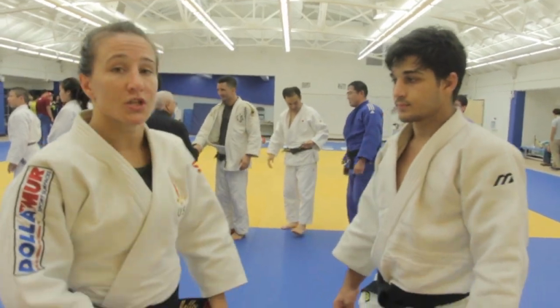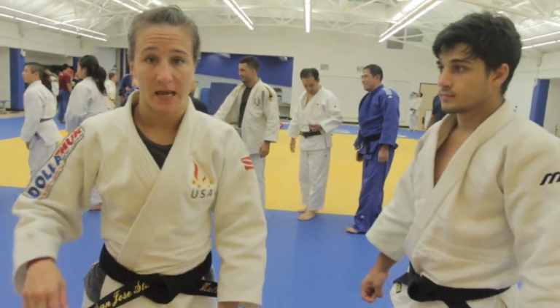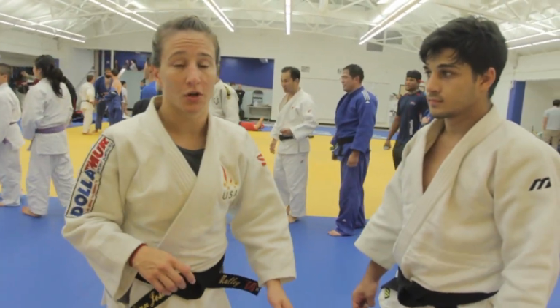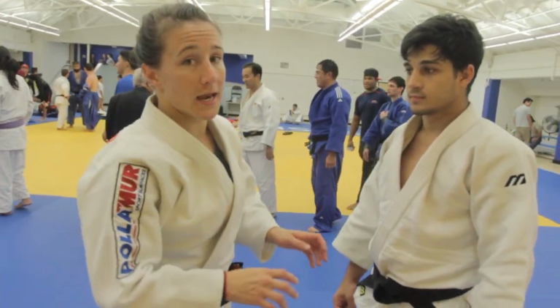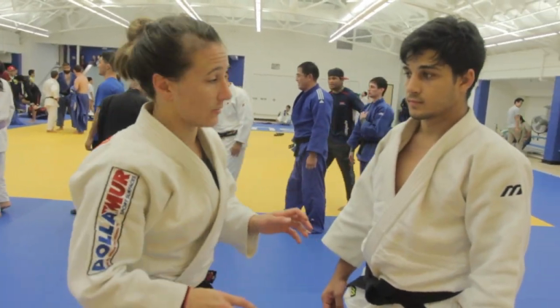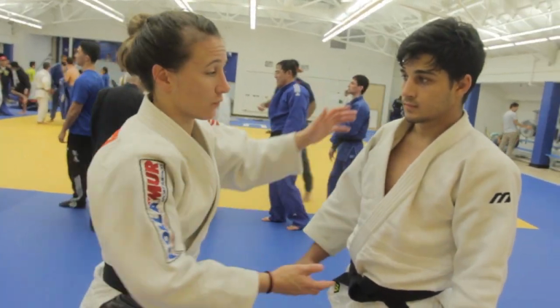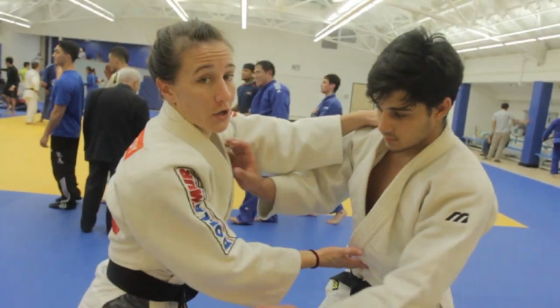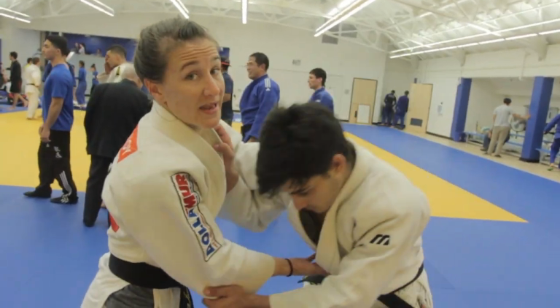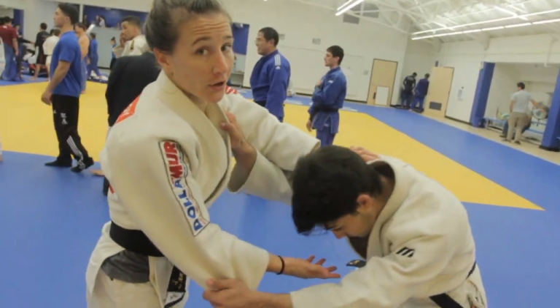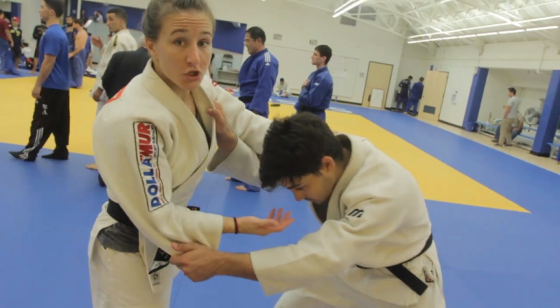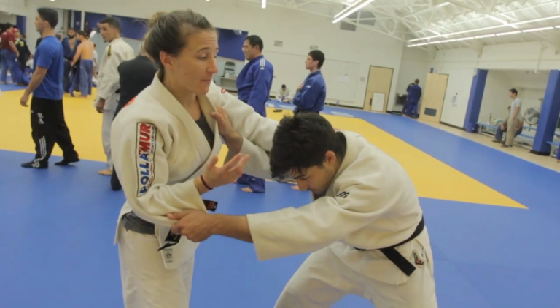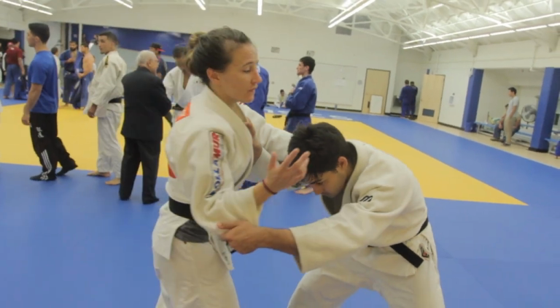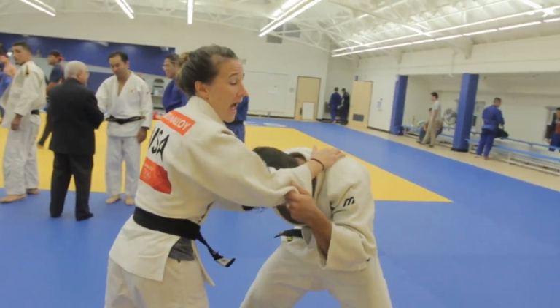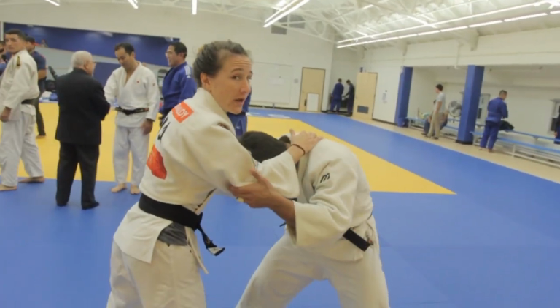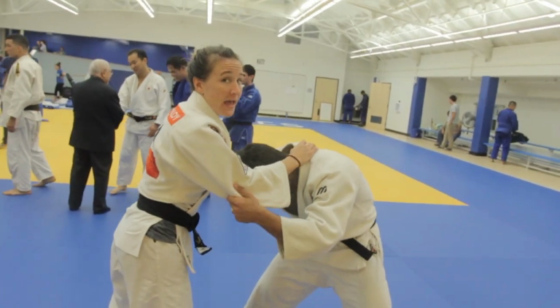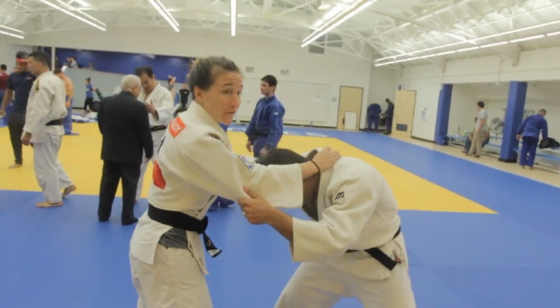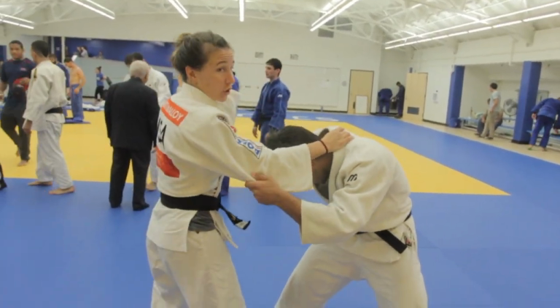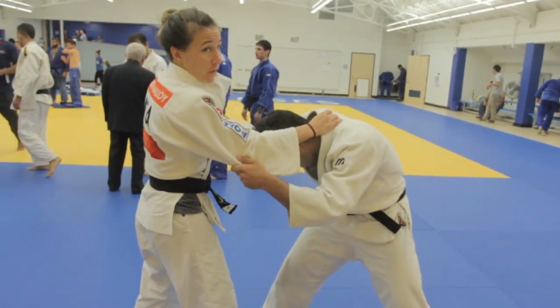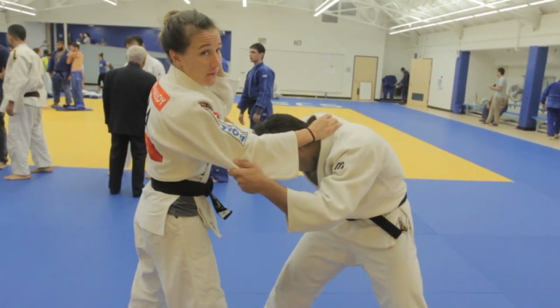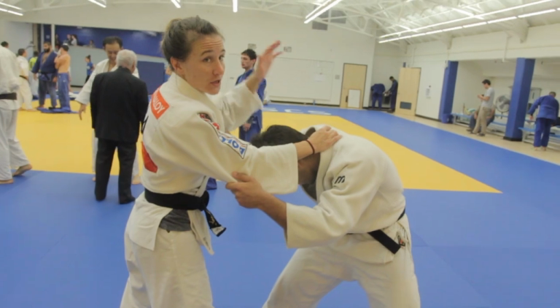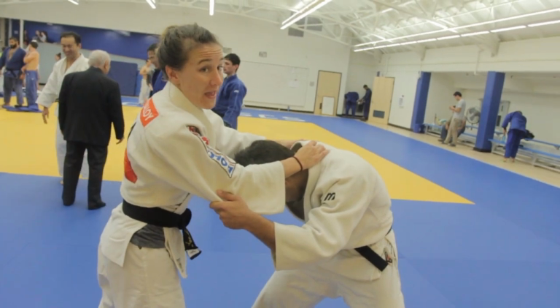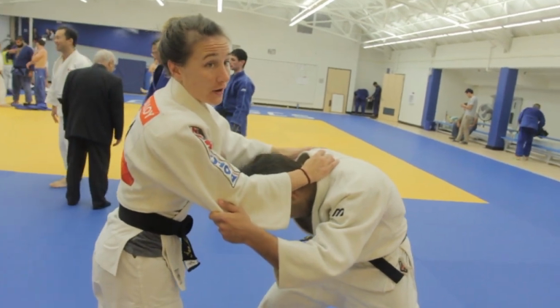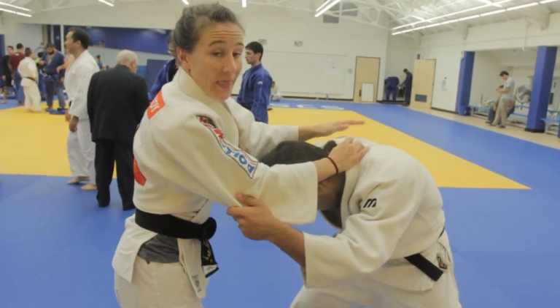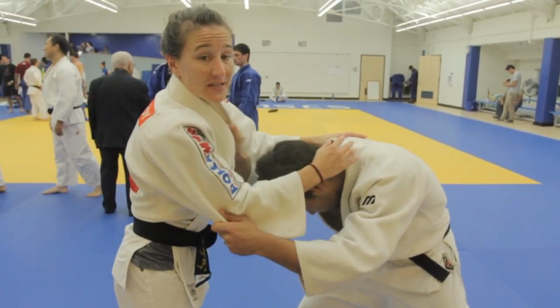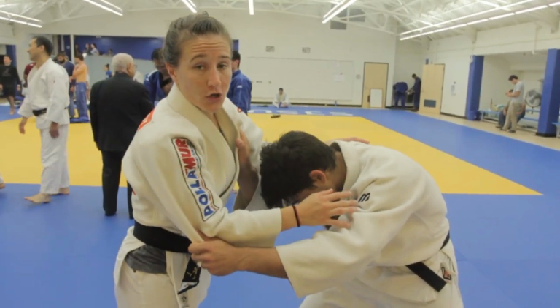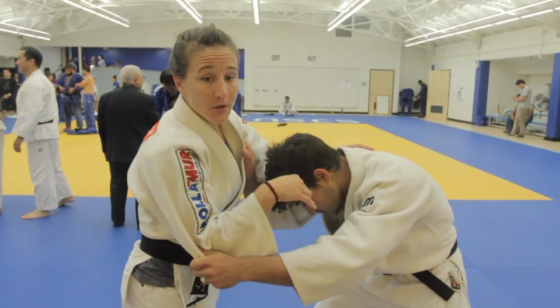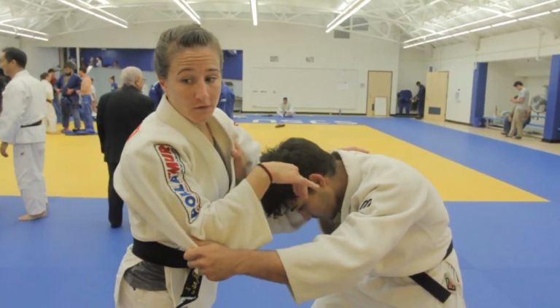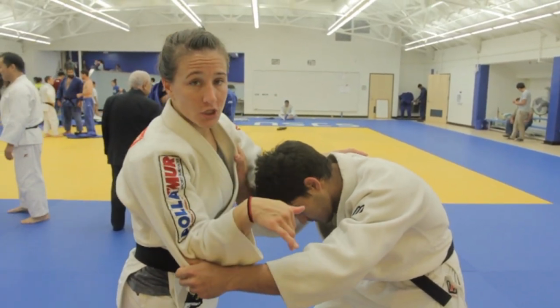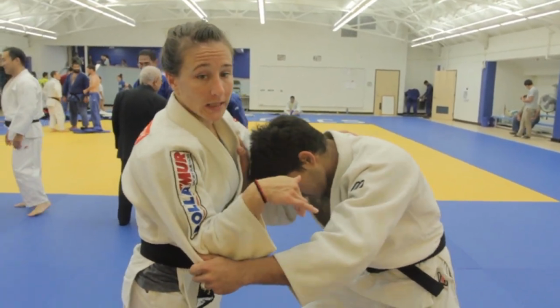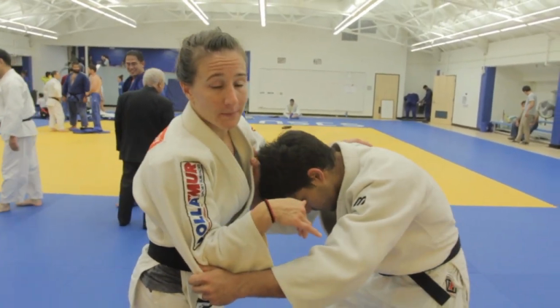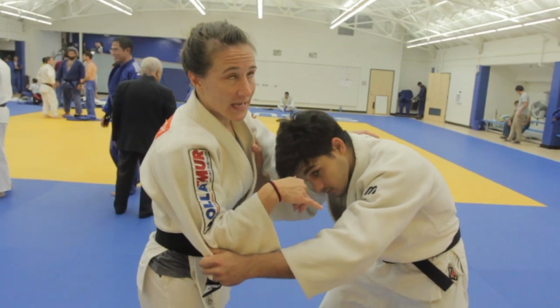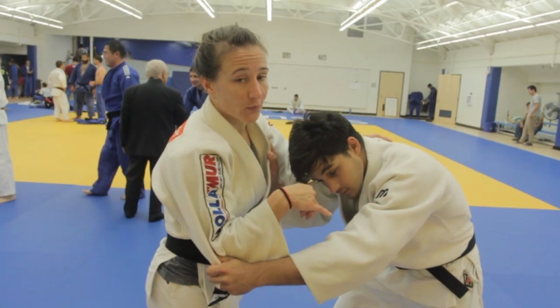So a lot of times in judo you're going to end up in a position where your partner is bent over. Usually that happens when you've gotten a high grip and they're afraid that you're going to throw them forward, so they bend over. When that happens it's actually a great opportunity for O Uchi Gari, a big inside reap.